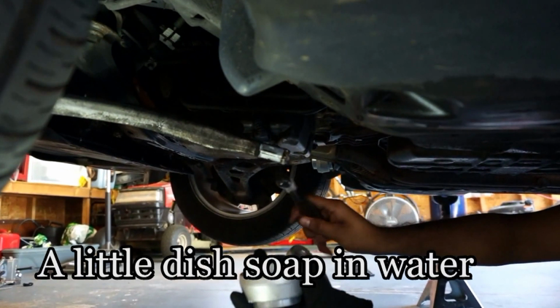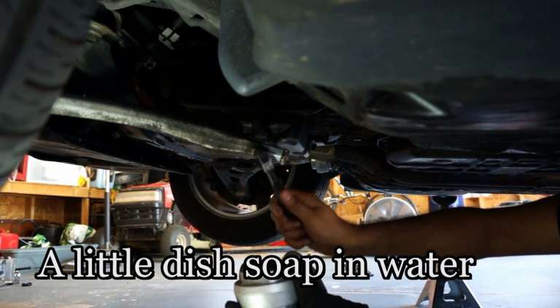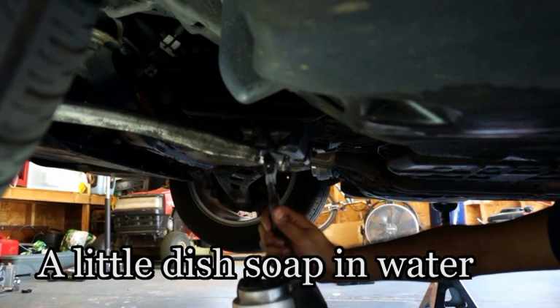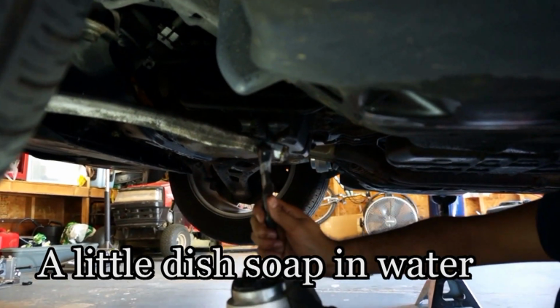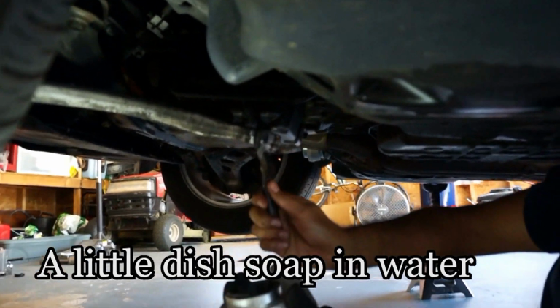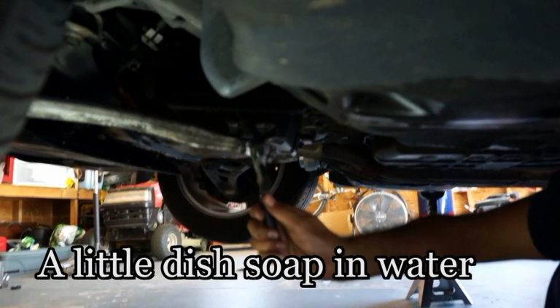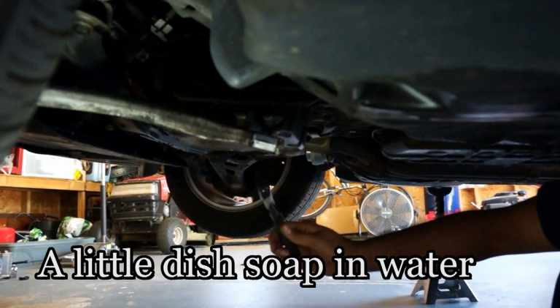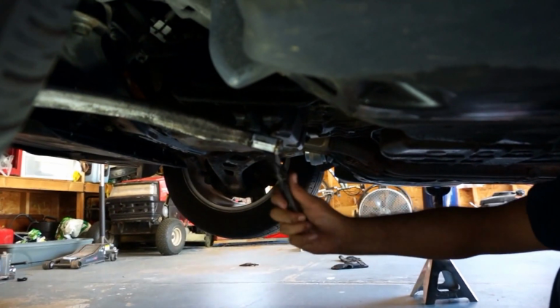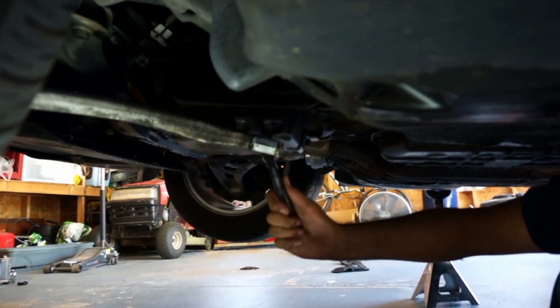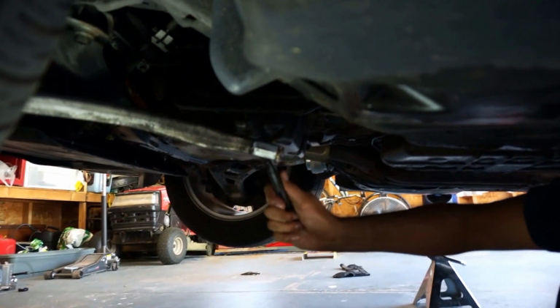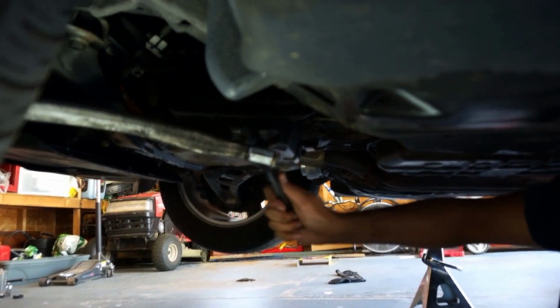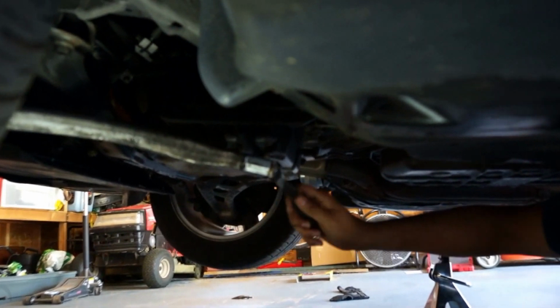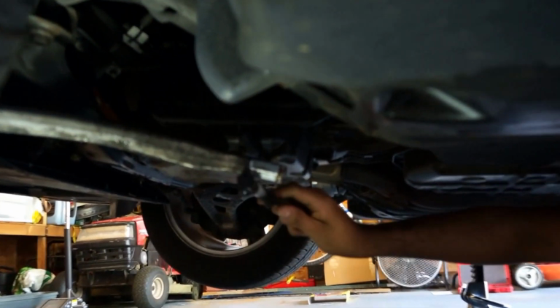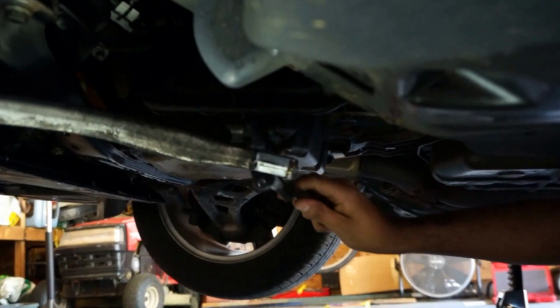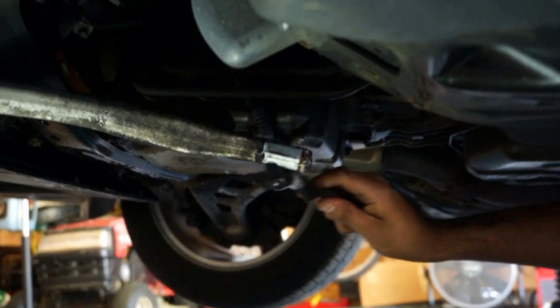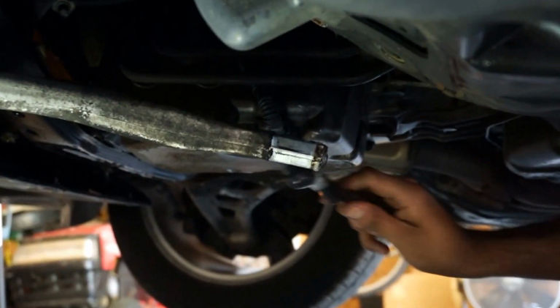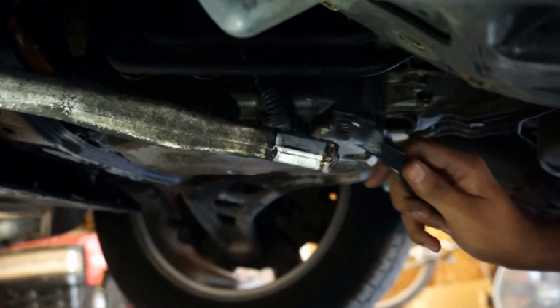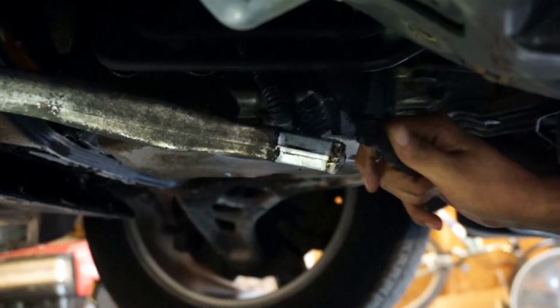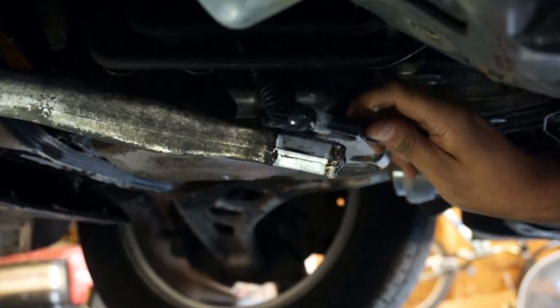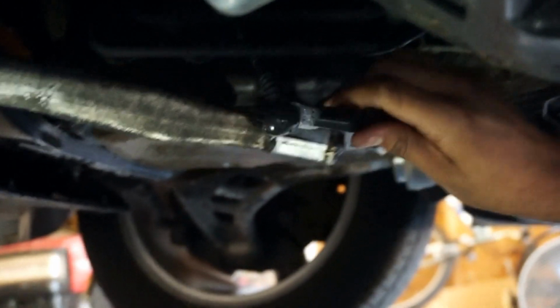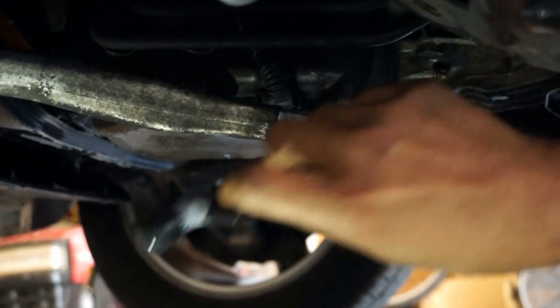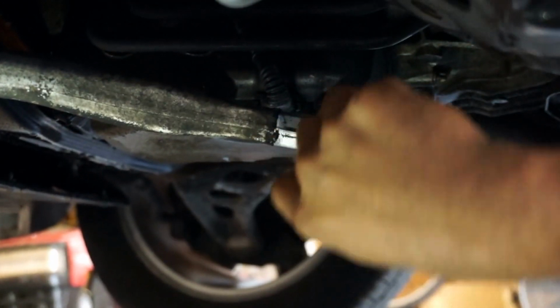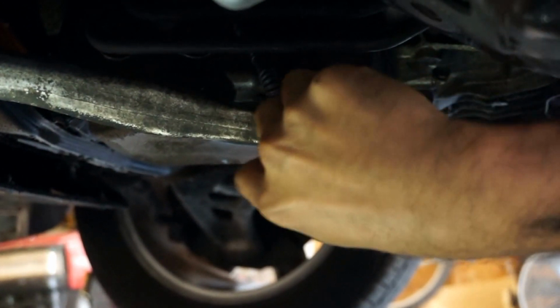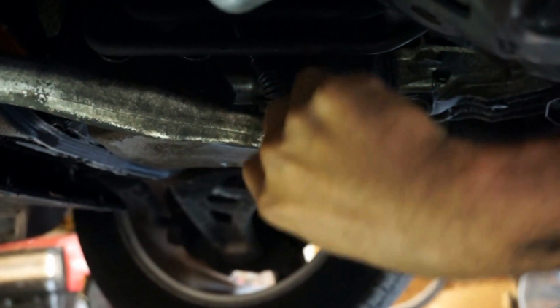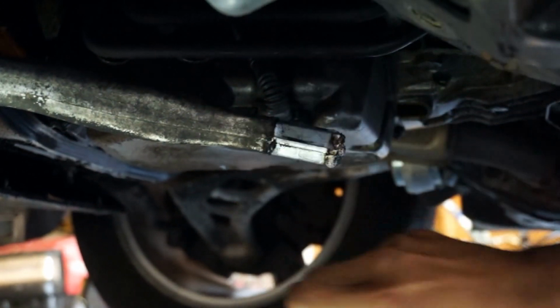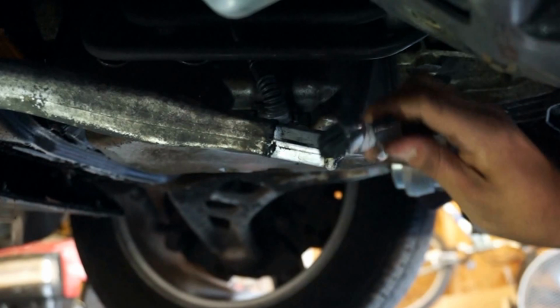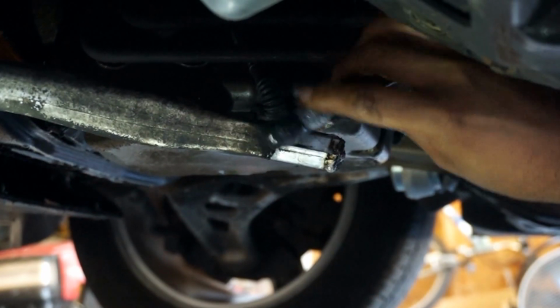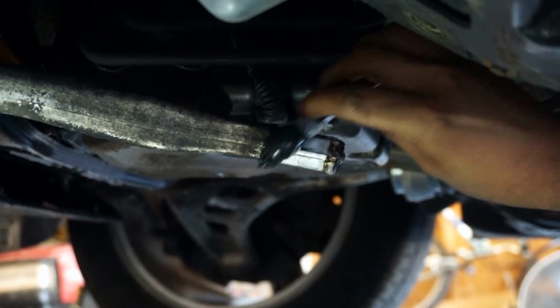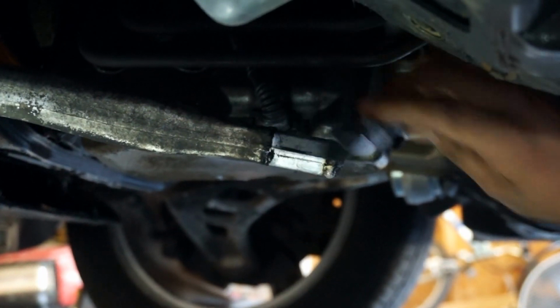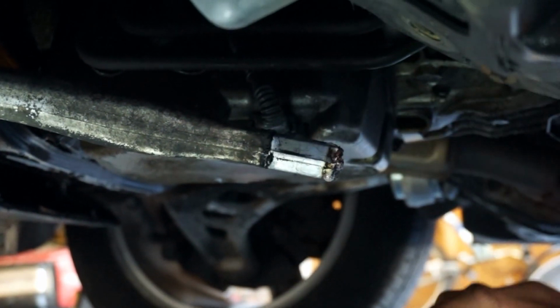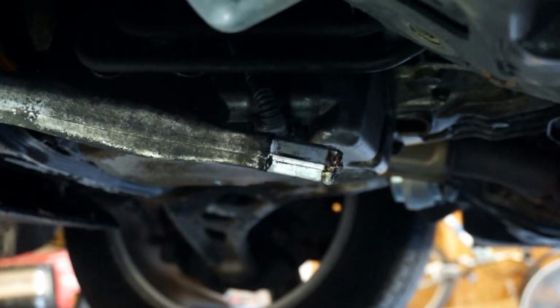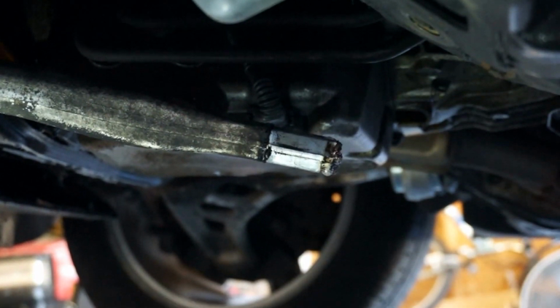Putting the new bushing on was pretty easy. I put a little dish soap into a cup of water and applied it to the surfaces, and then with a little muscle pushed the new bushing right on.